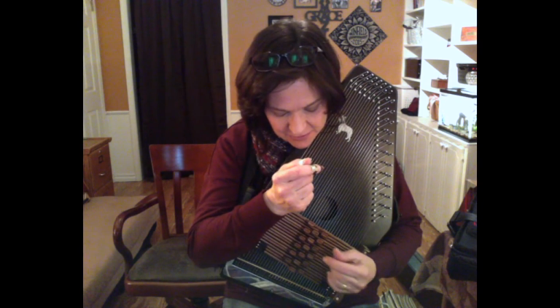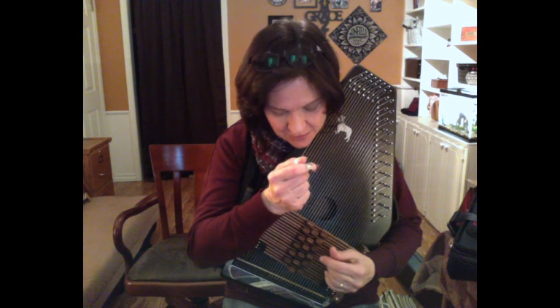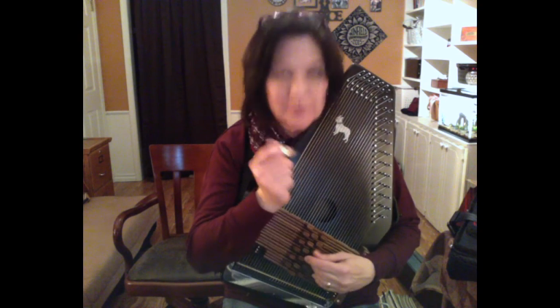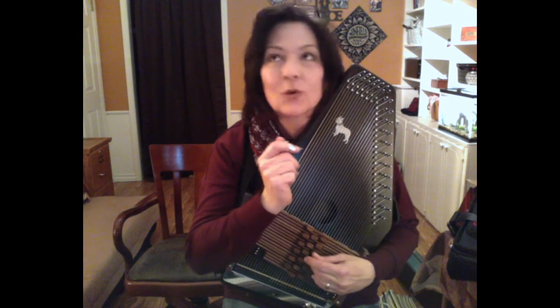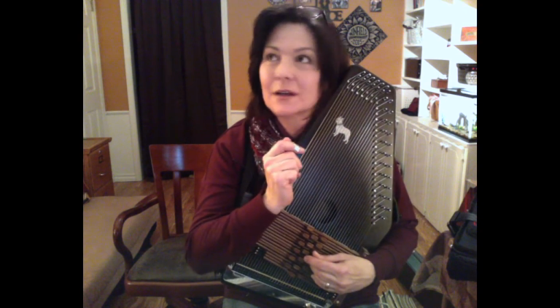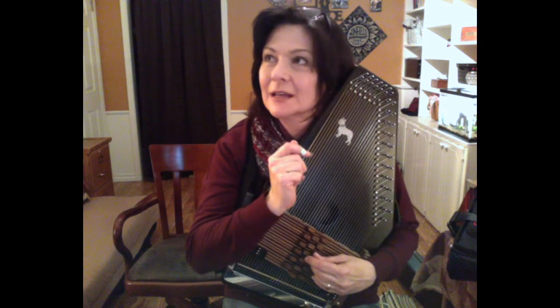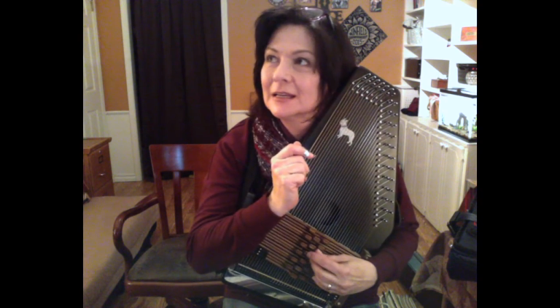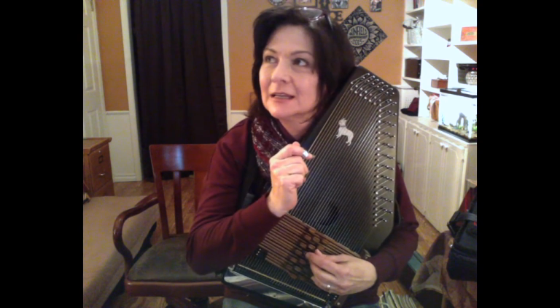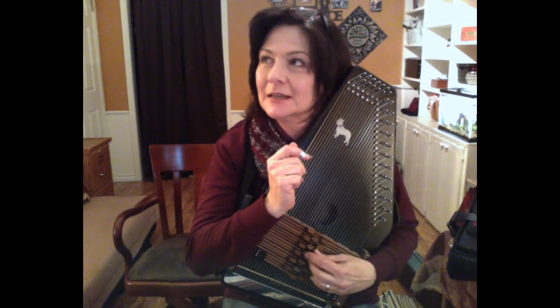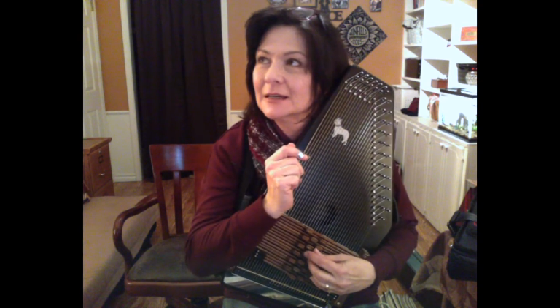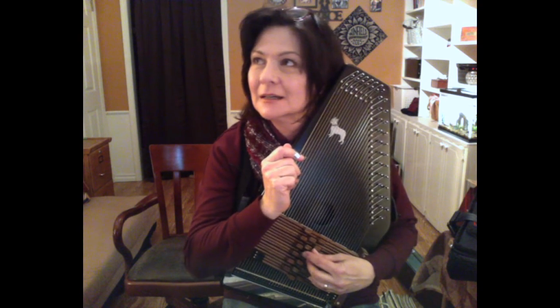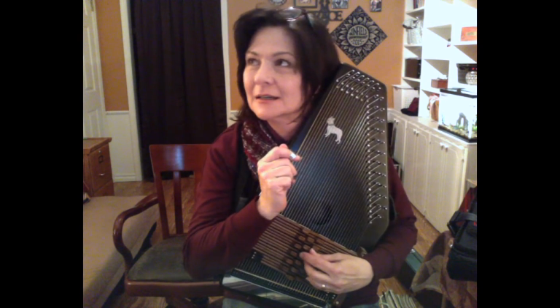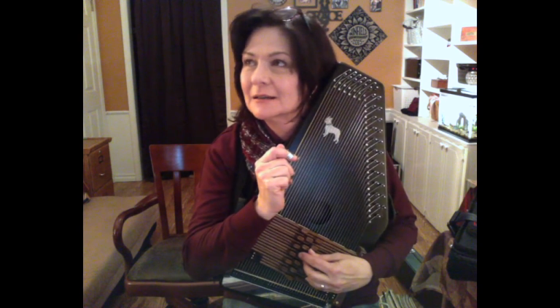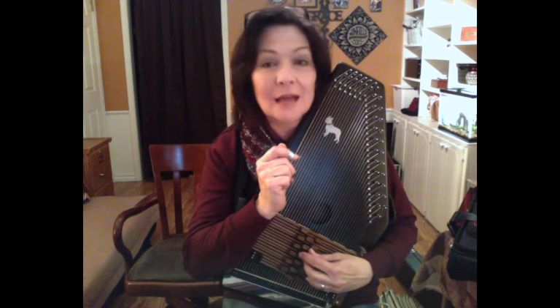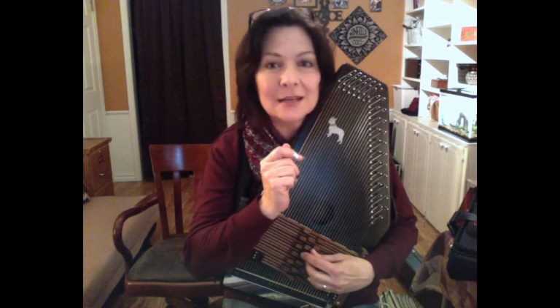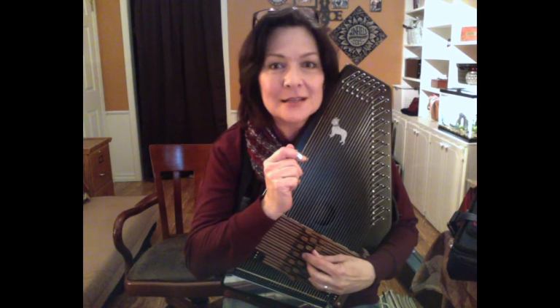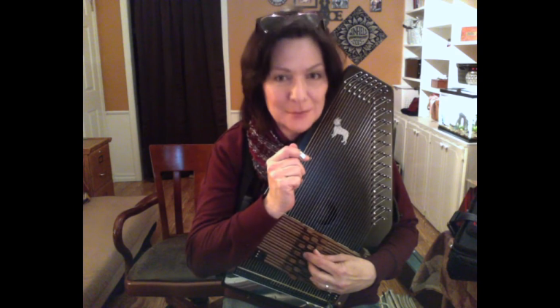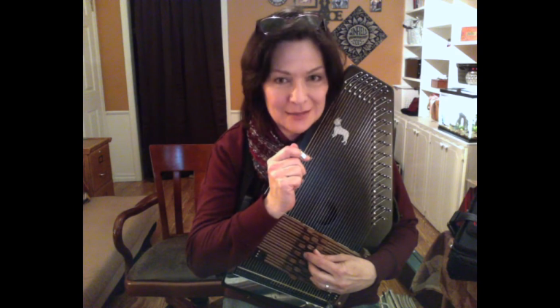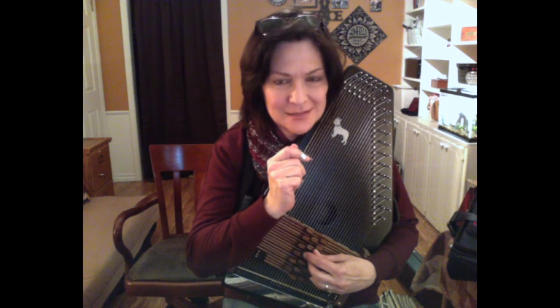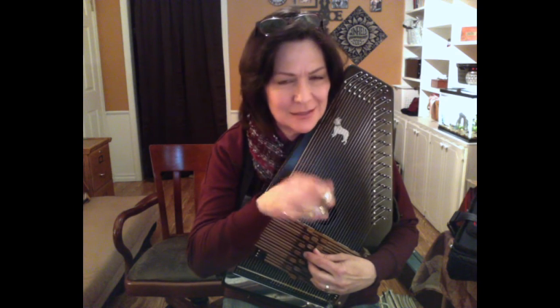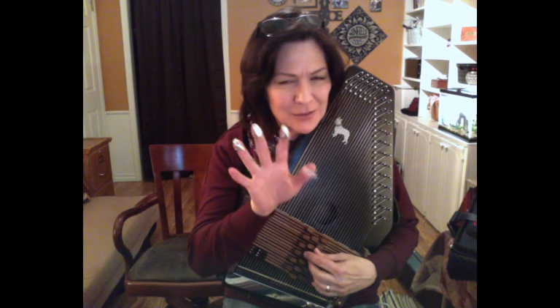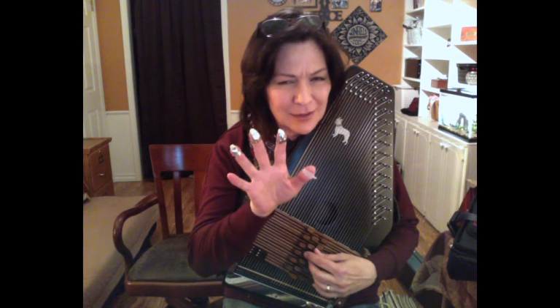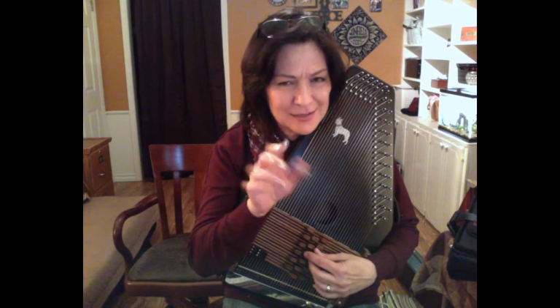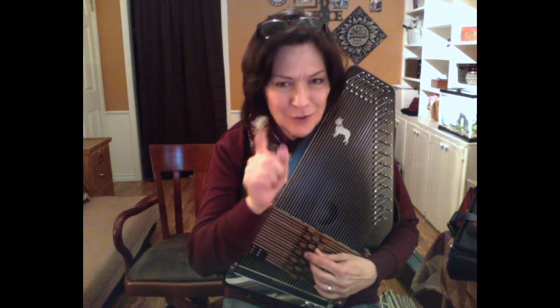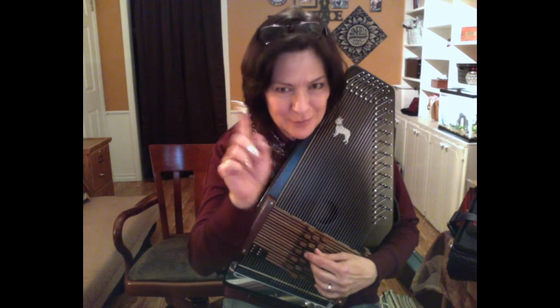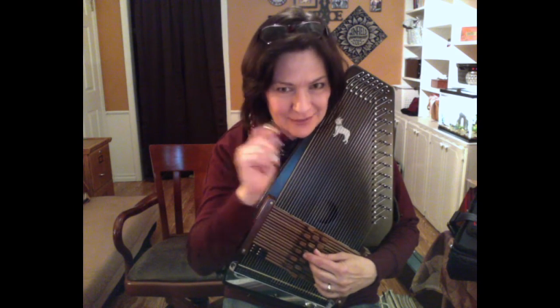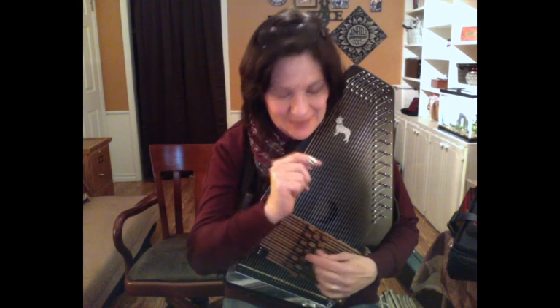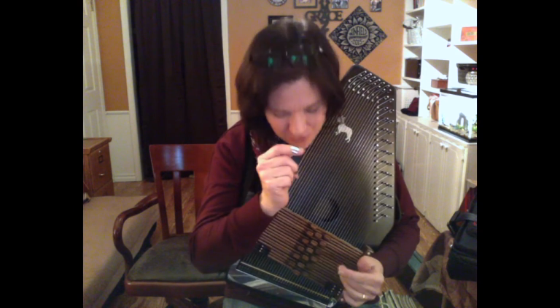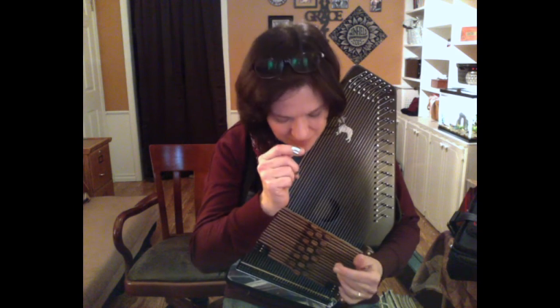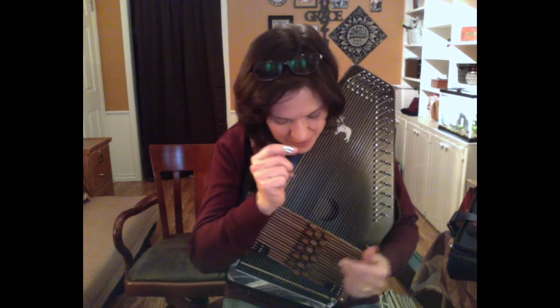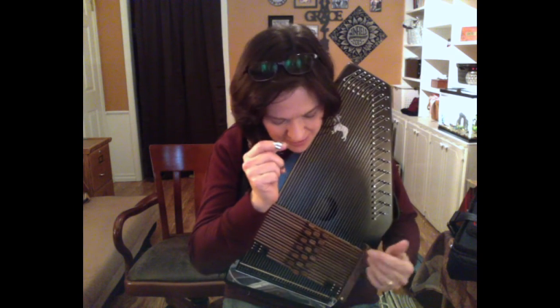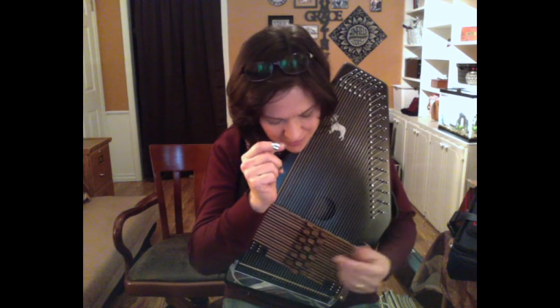What's the one I've been working on lately? Gliding Dance of the Maidens. I'm still working on it — it's a little rough — but bear with me. I'll play you a little bit of it.